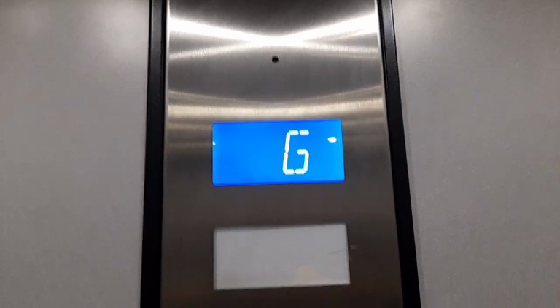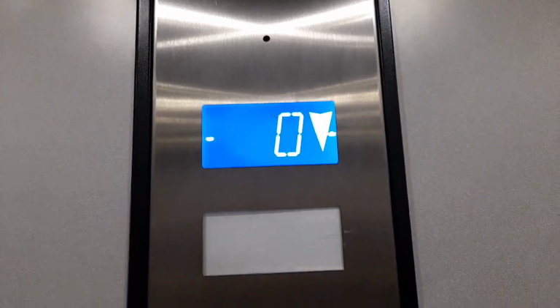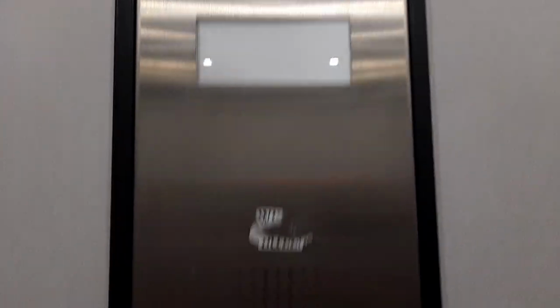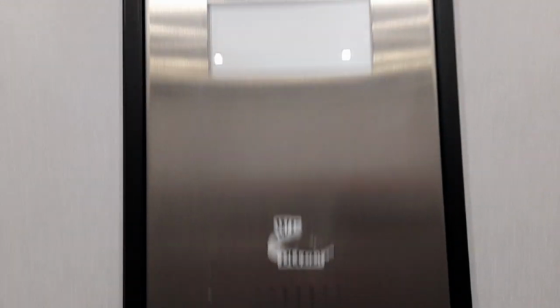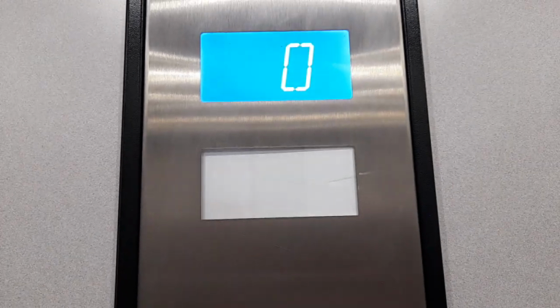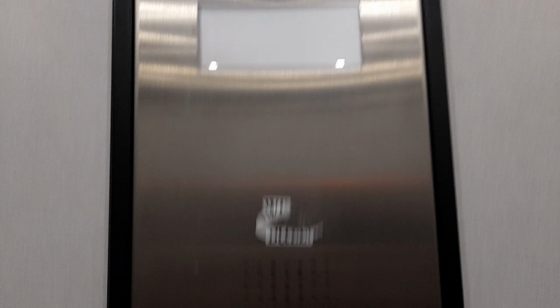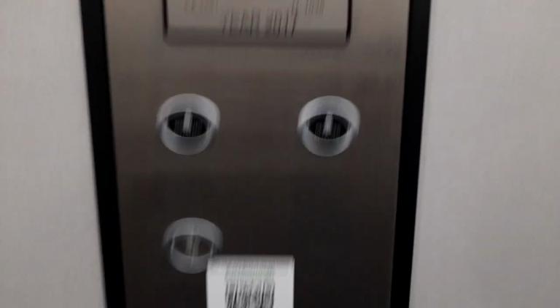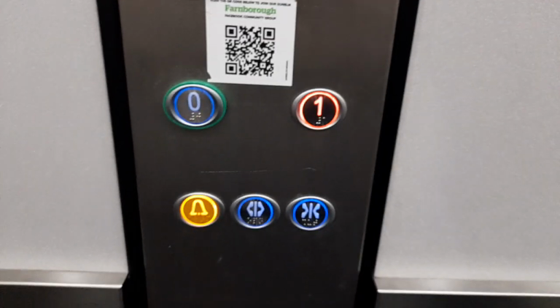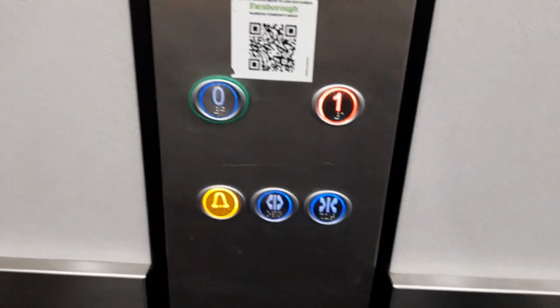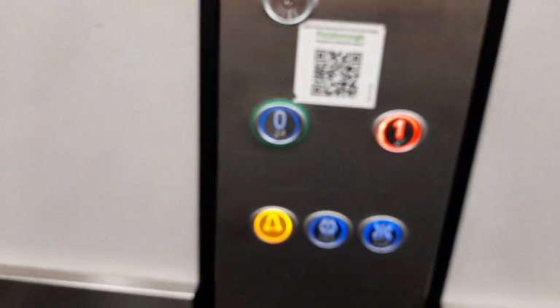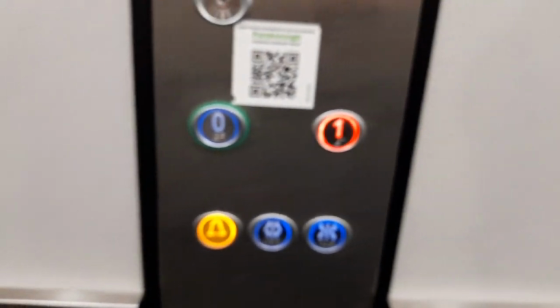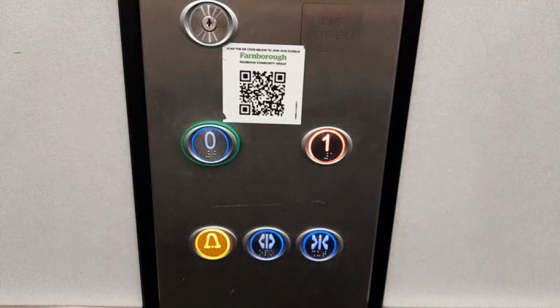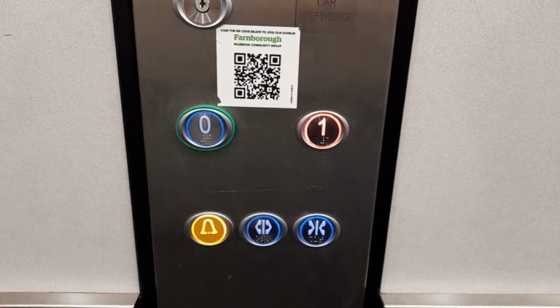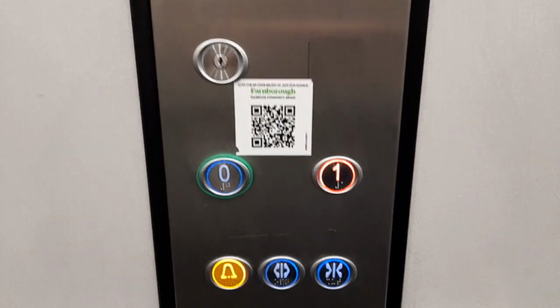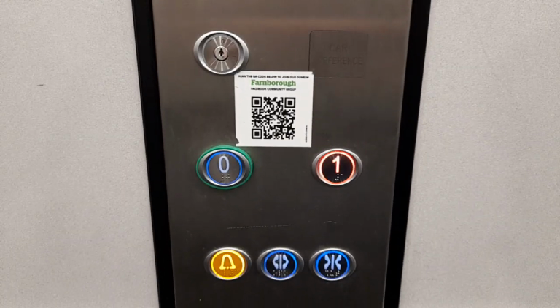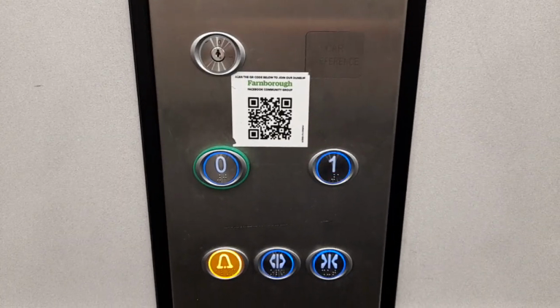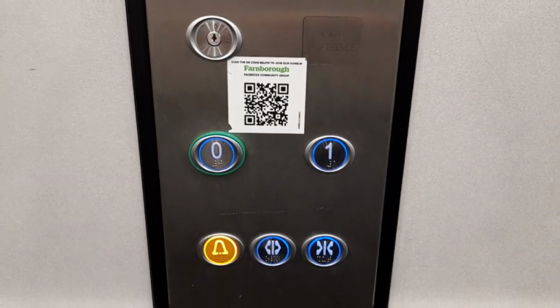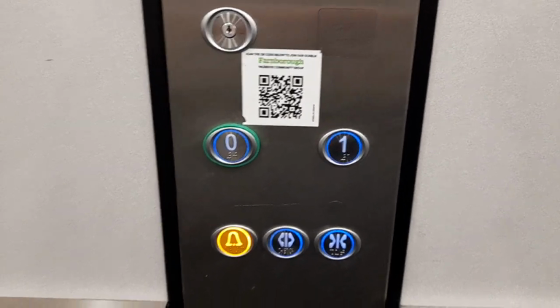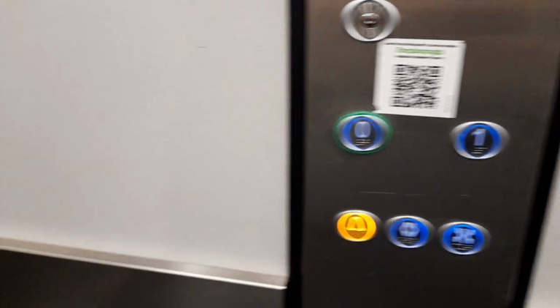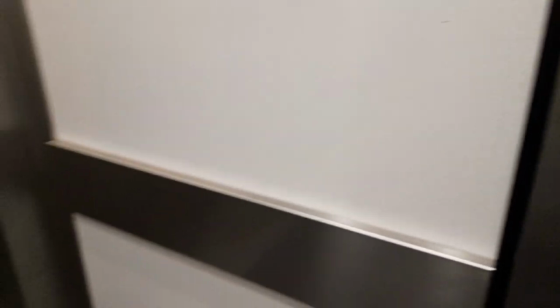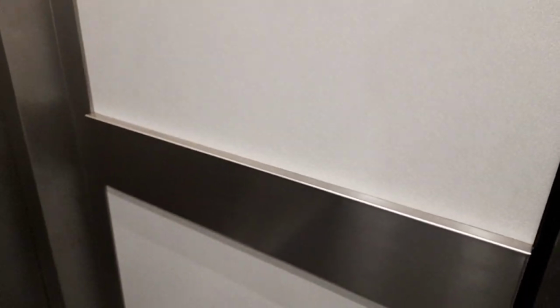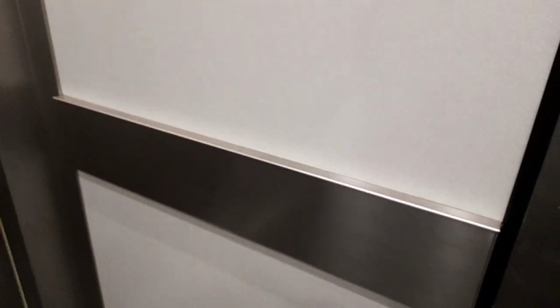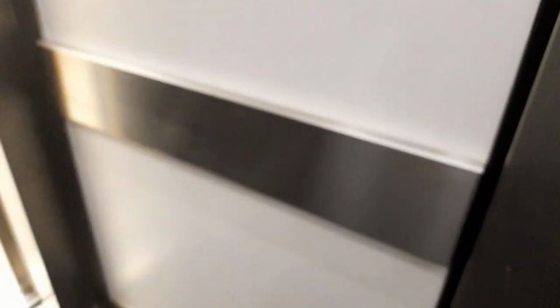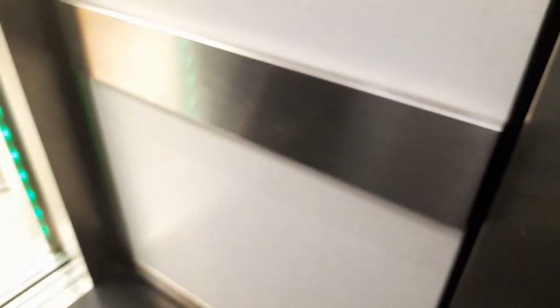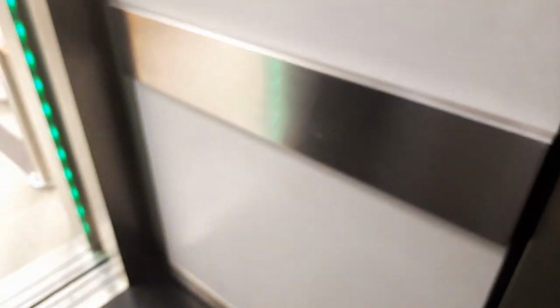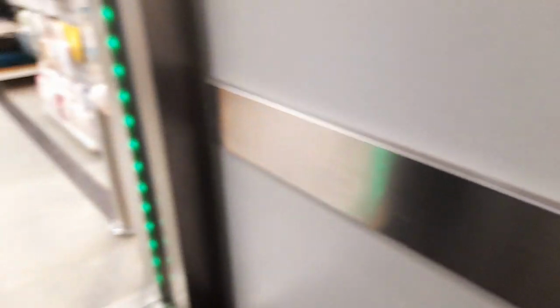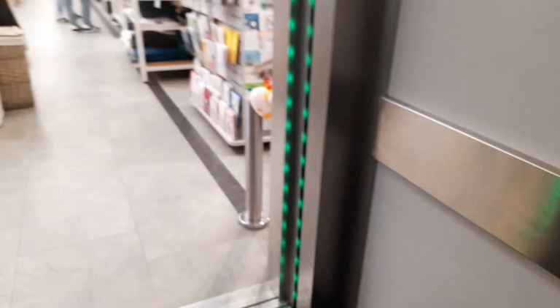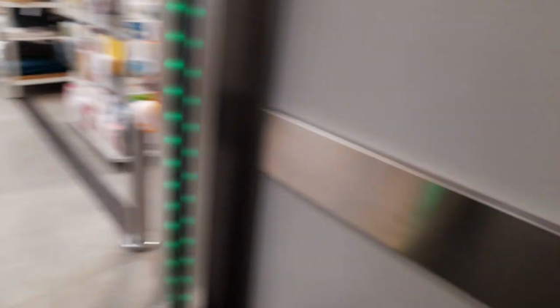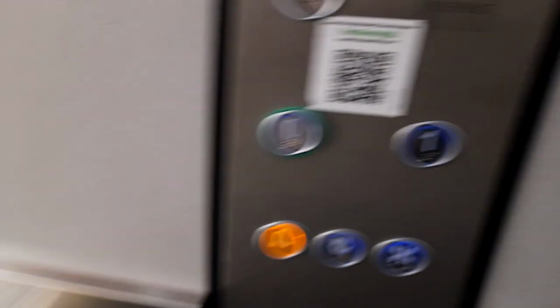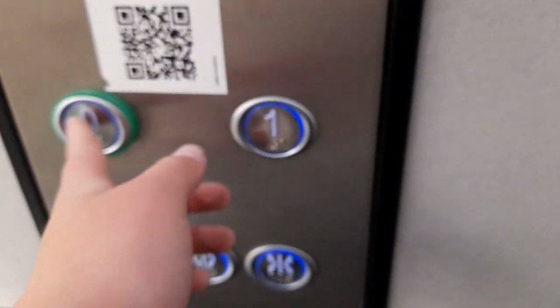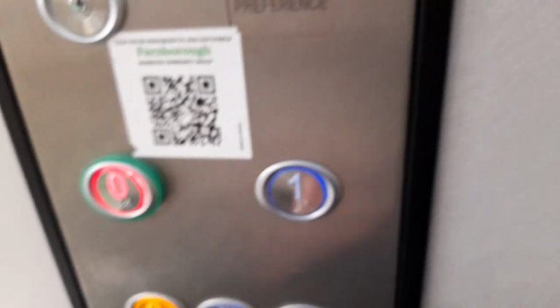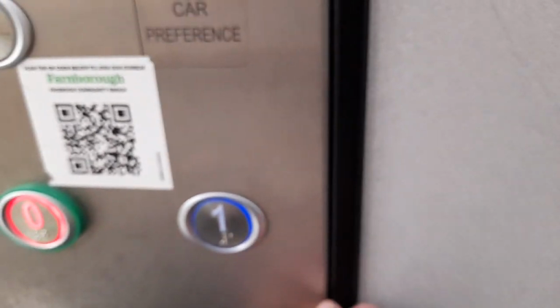First floor. No one. Why does it still say zero? It goes to zero — it's a bit confusing. This one is normally where the big bump is. Door's open. Loud, loud and scrappy door.